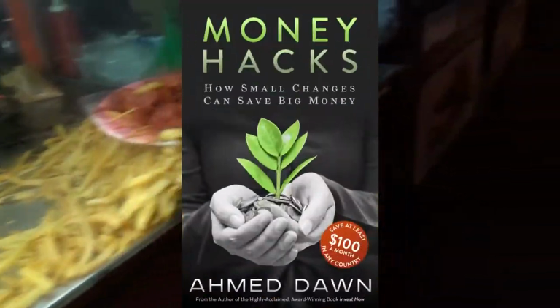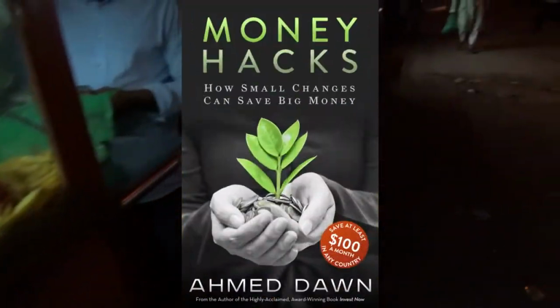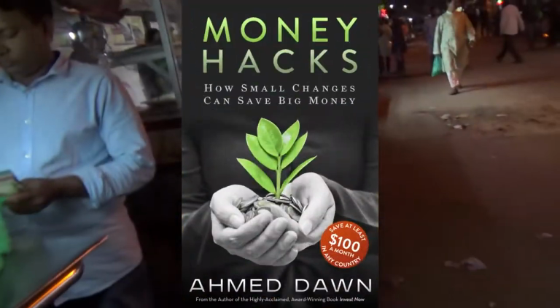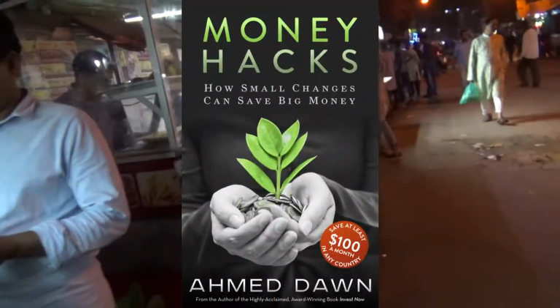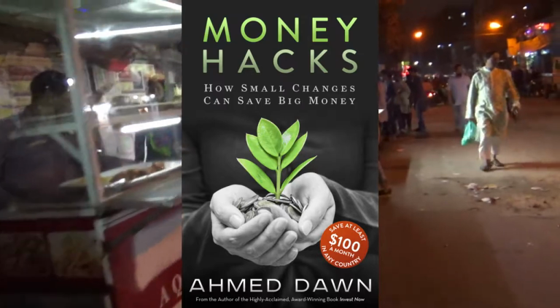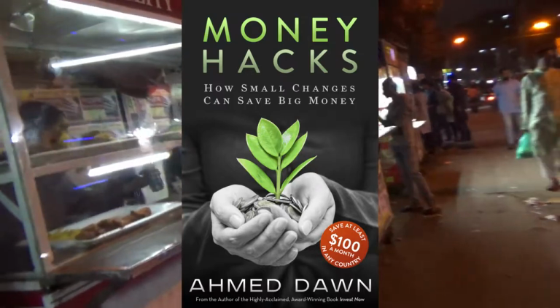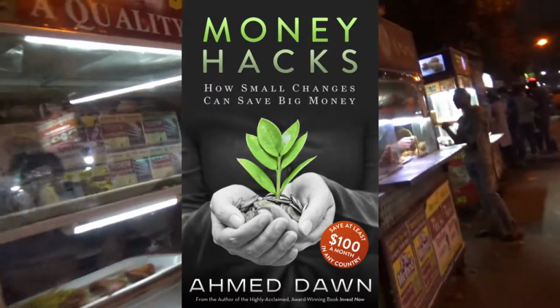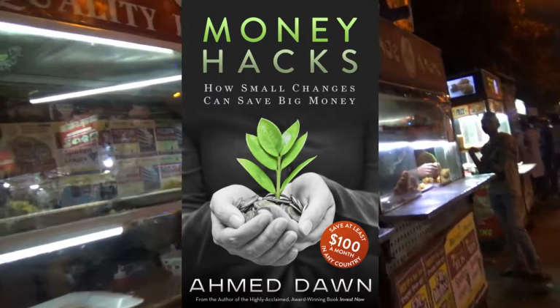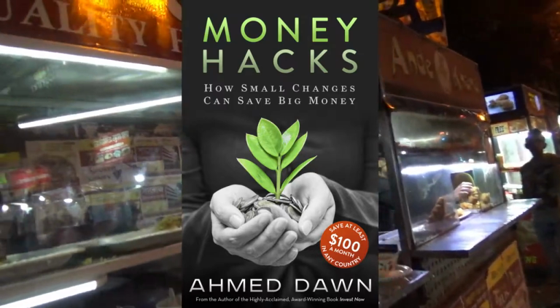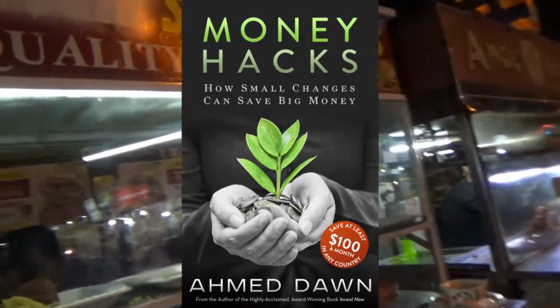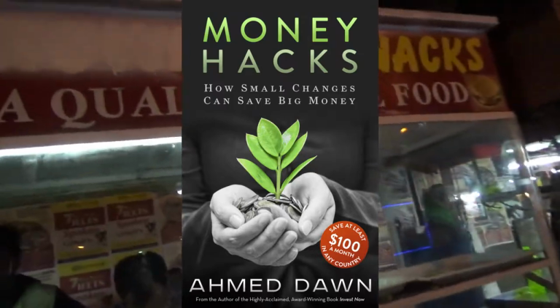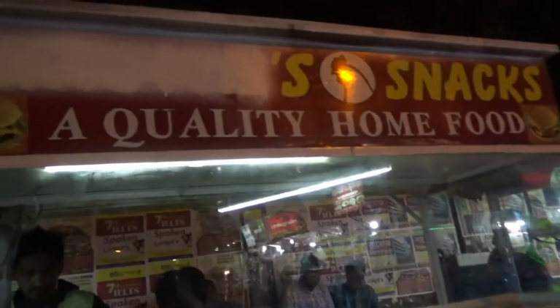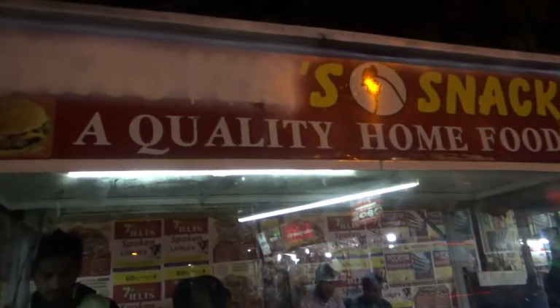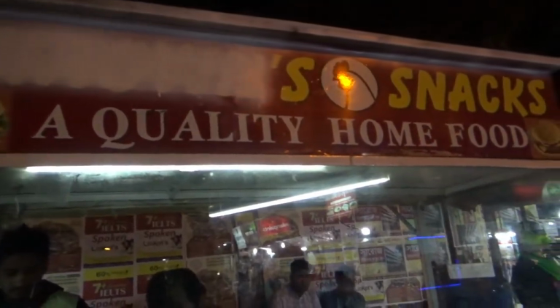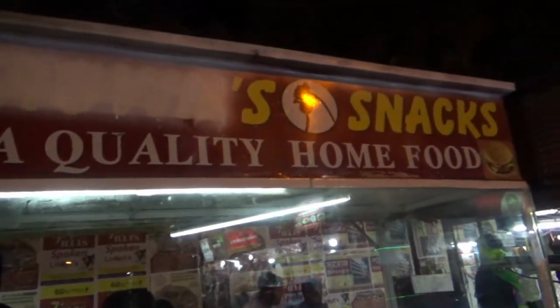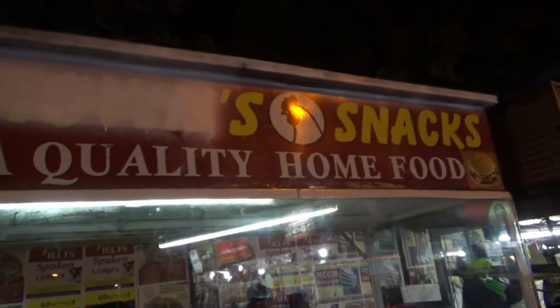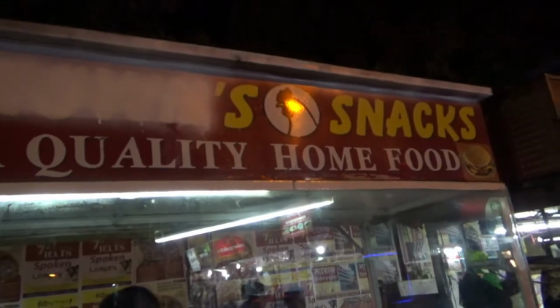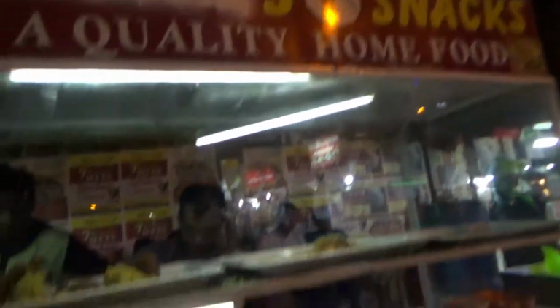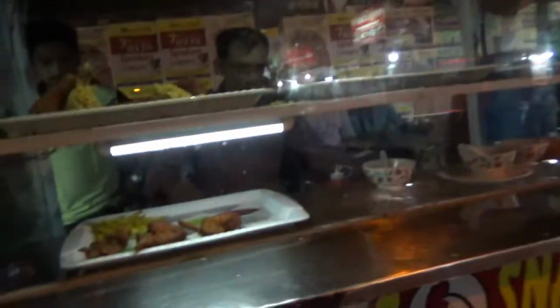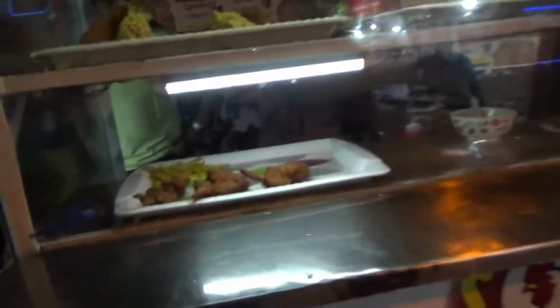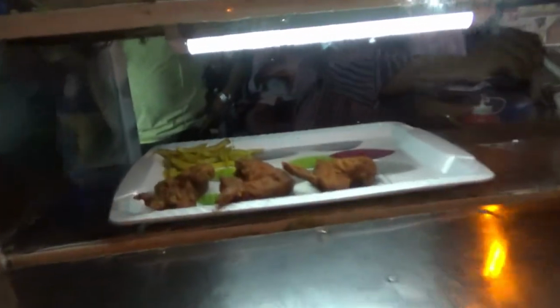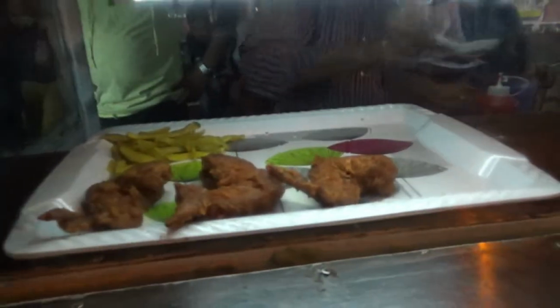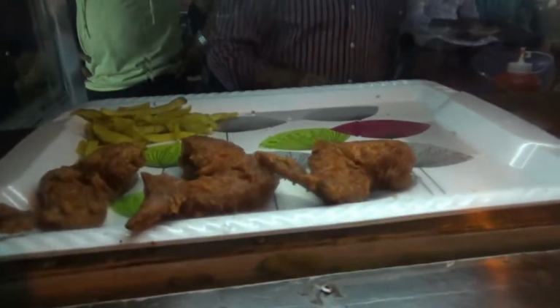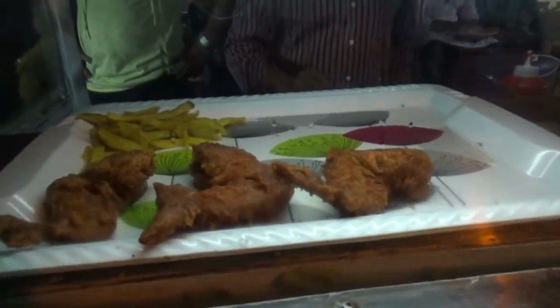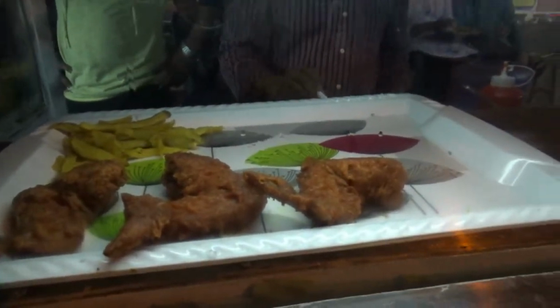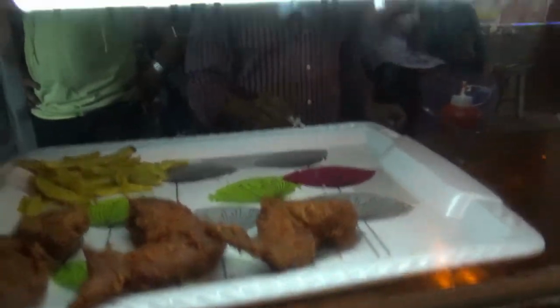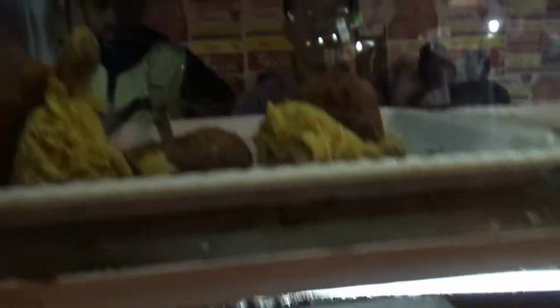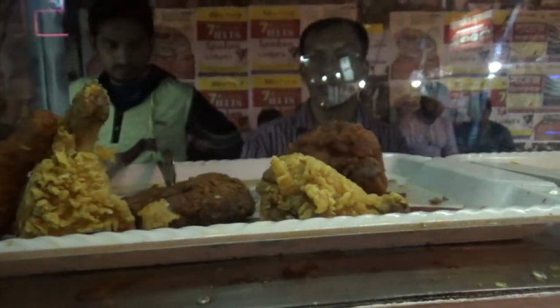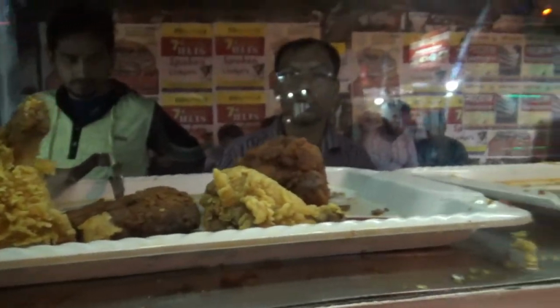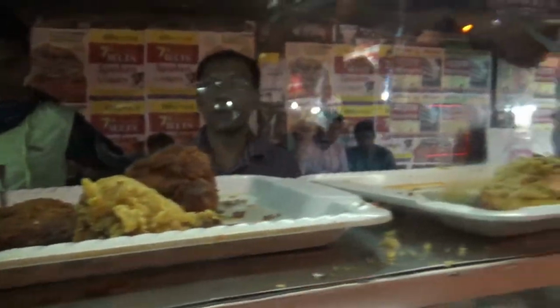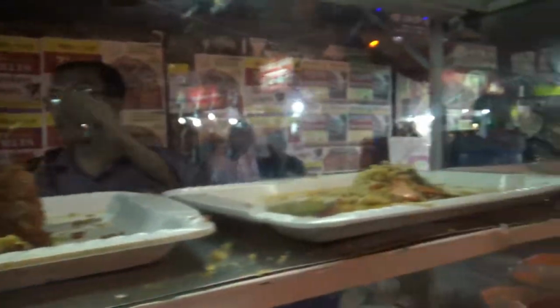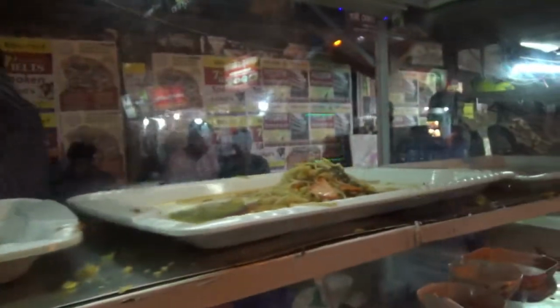We also have some sort of chicken patty or chicken sandwiches. Moving on, we have what appears to be a quality snack store — I can see chicken wings, chicken thighs, and it looks like chicken noodles.